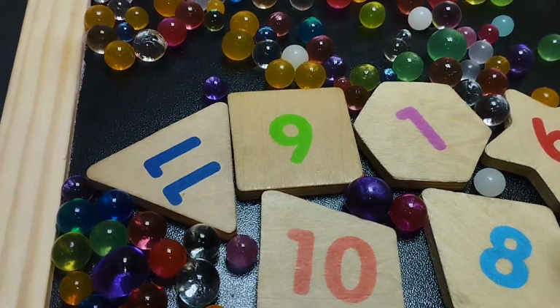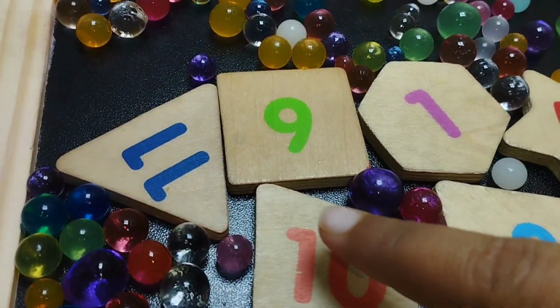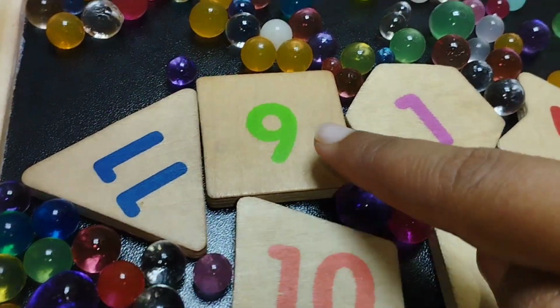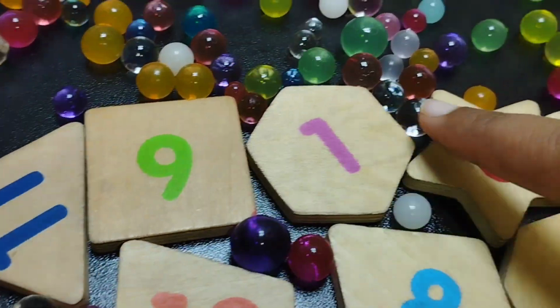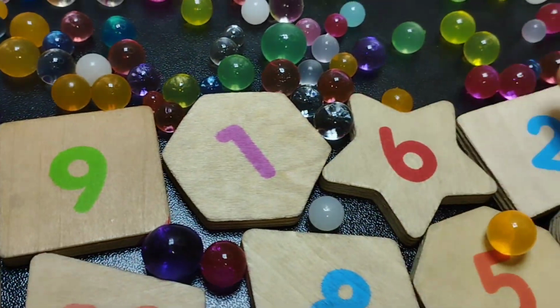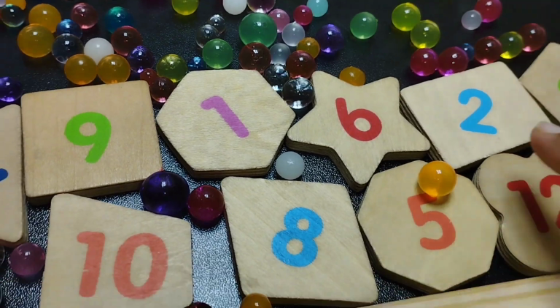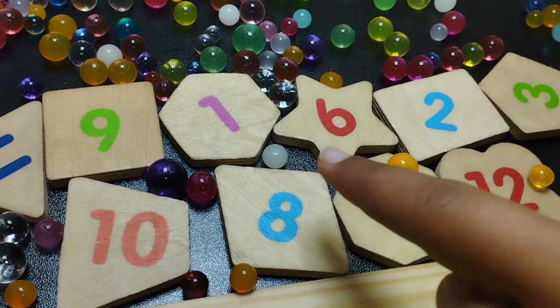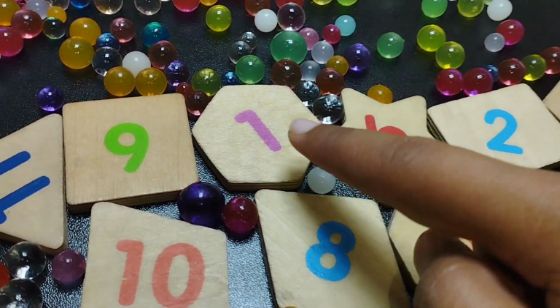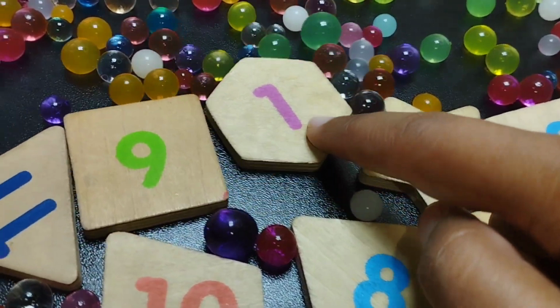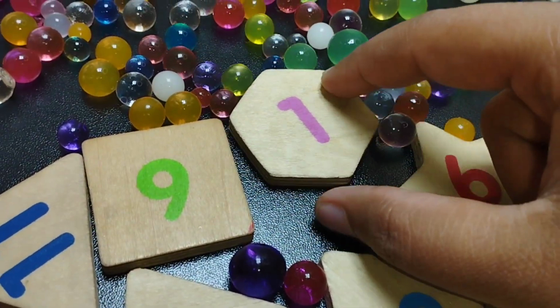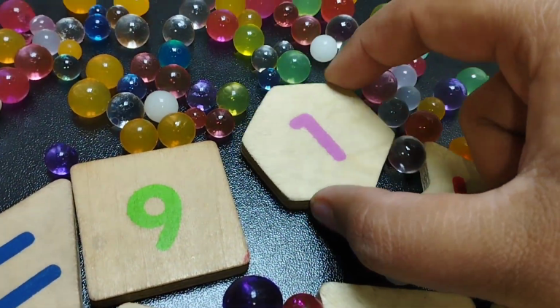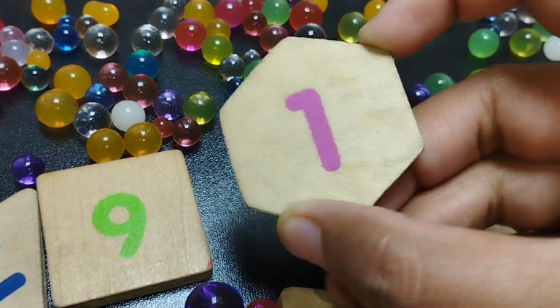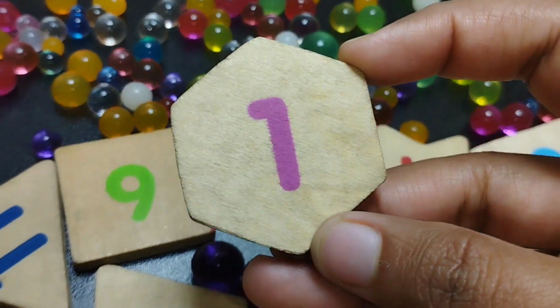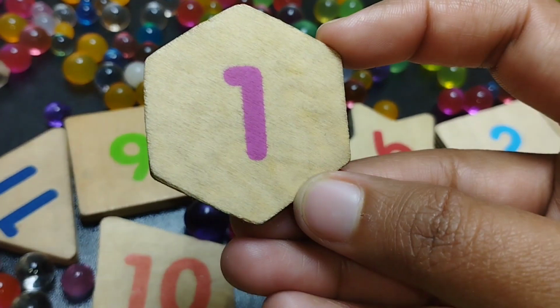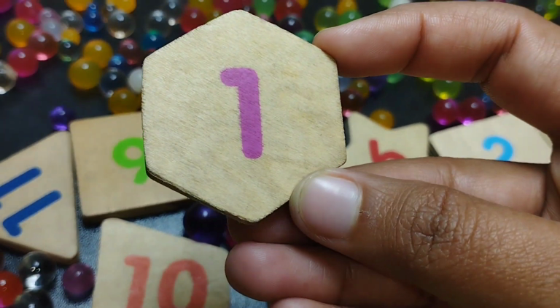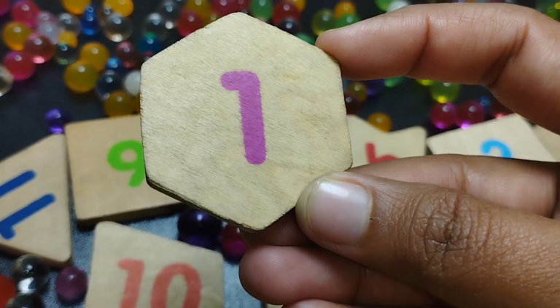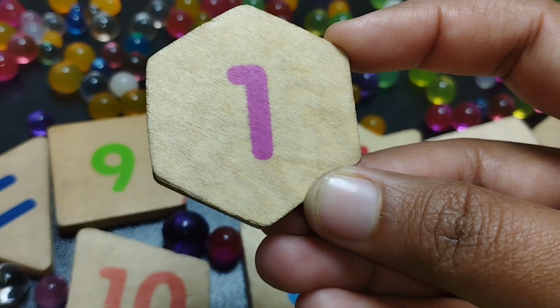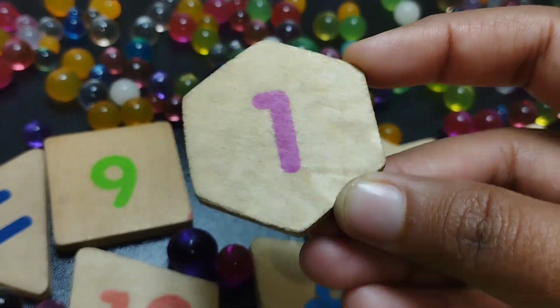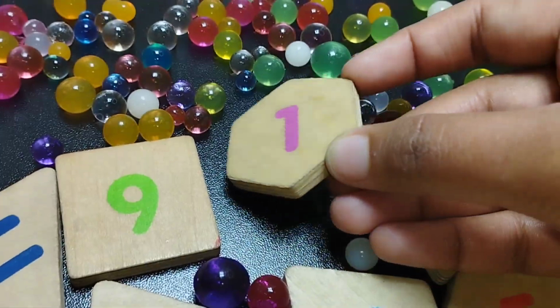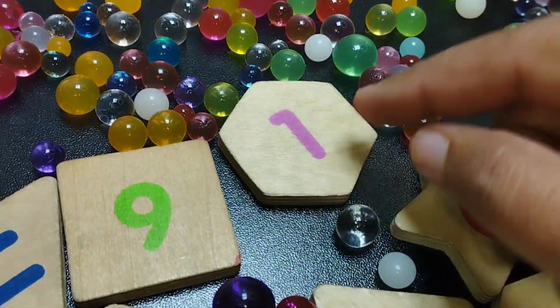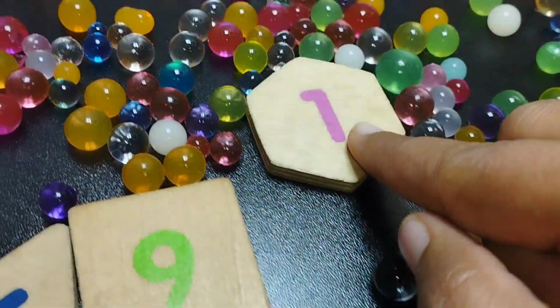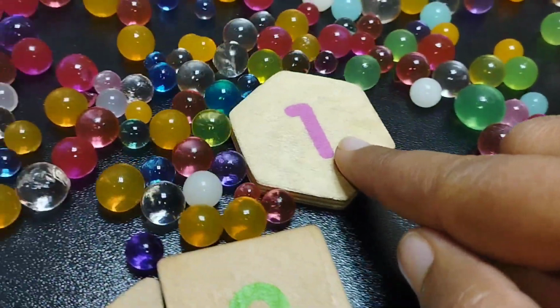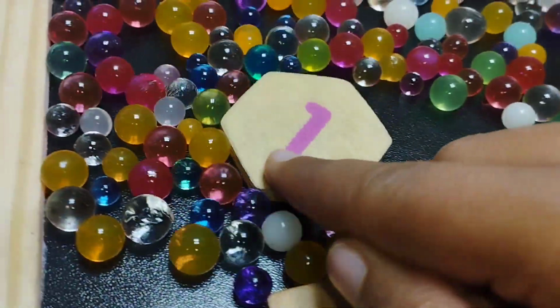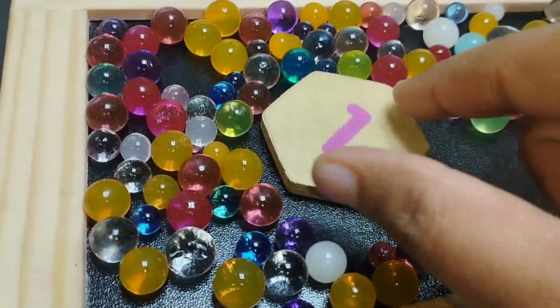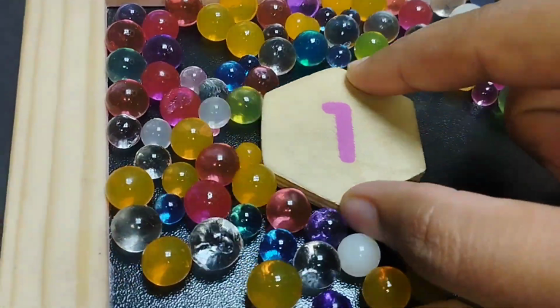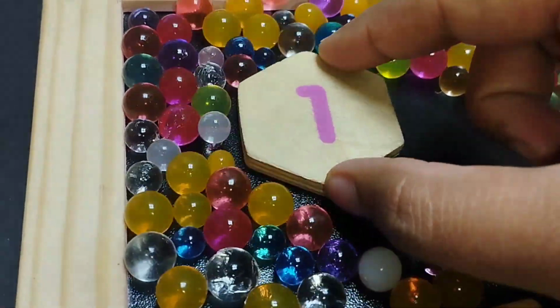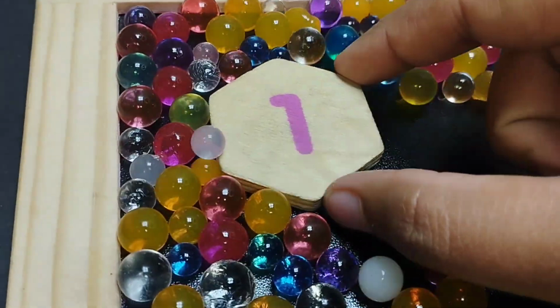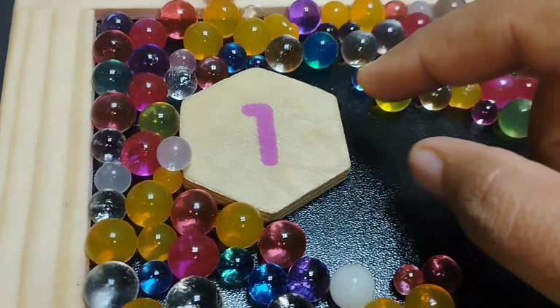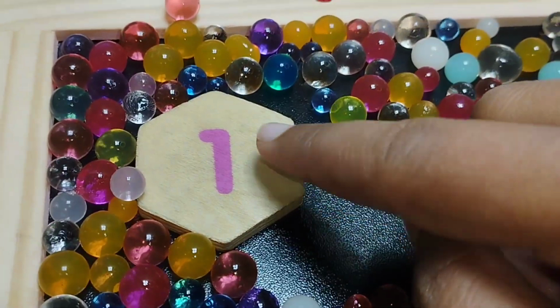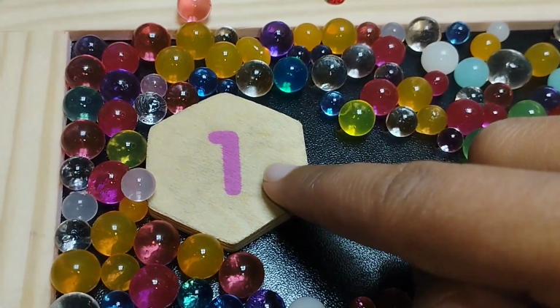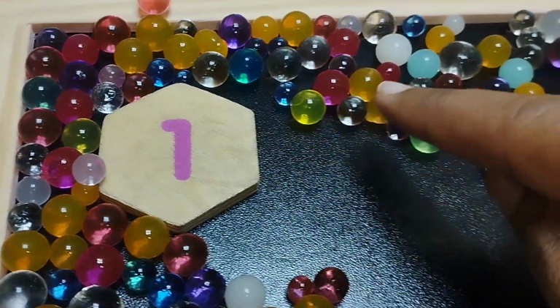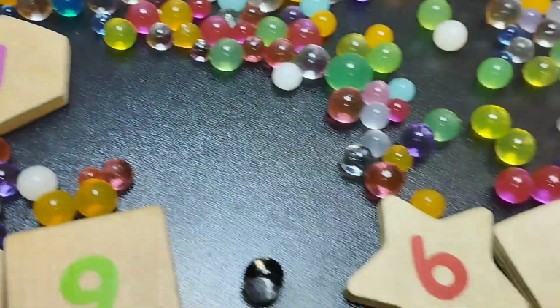The first number is number one, and the shape is hexa coin. This is hexa coin shape, and the number is one.